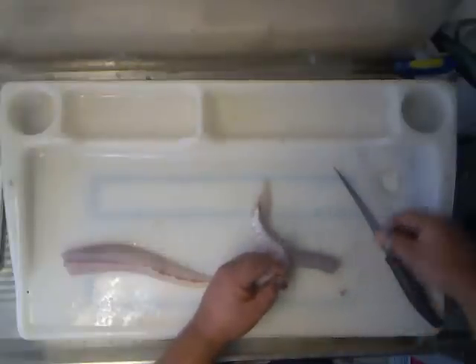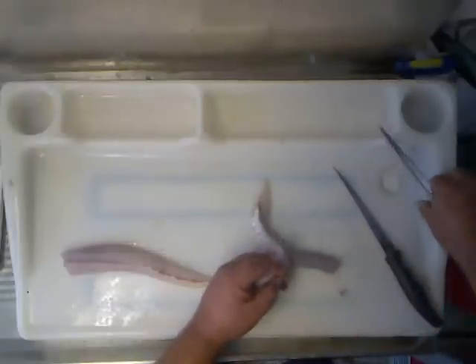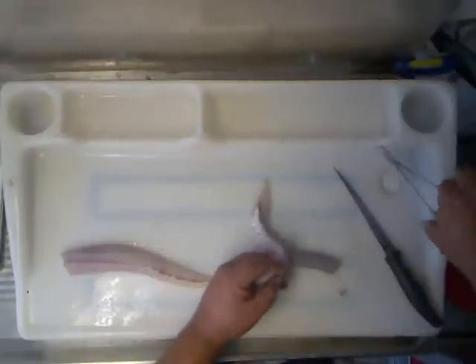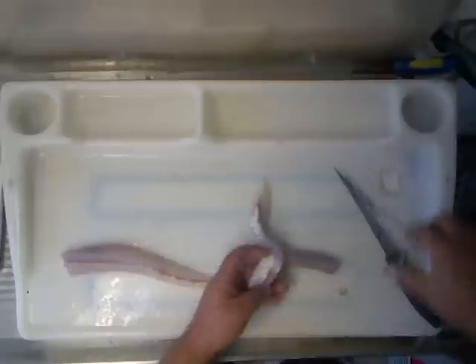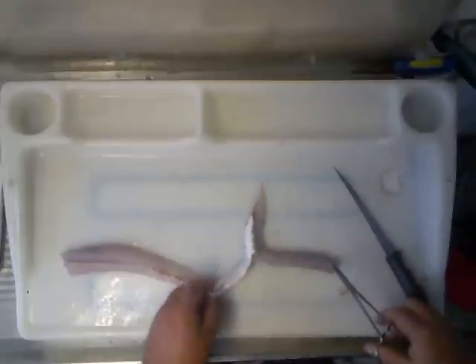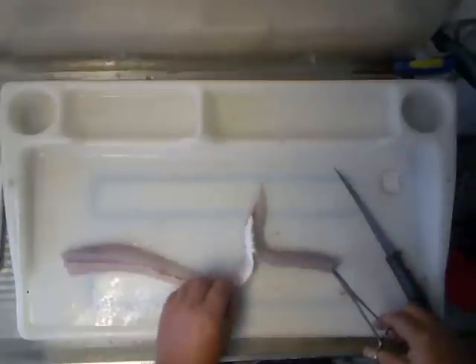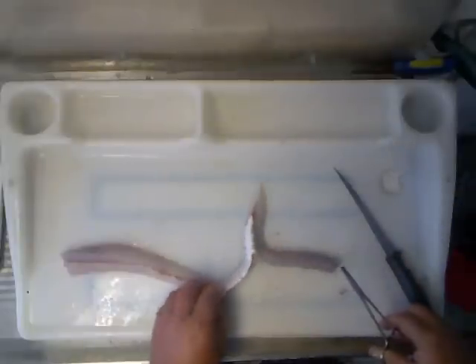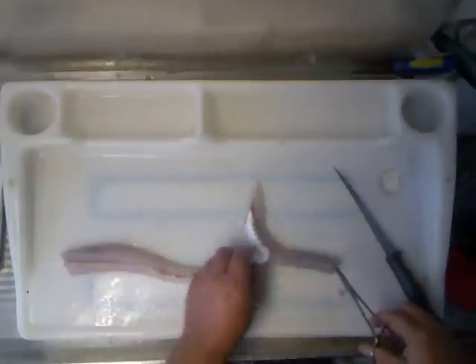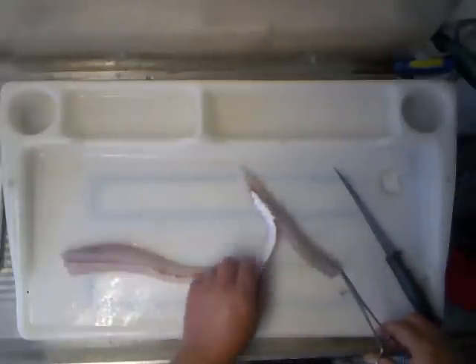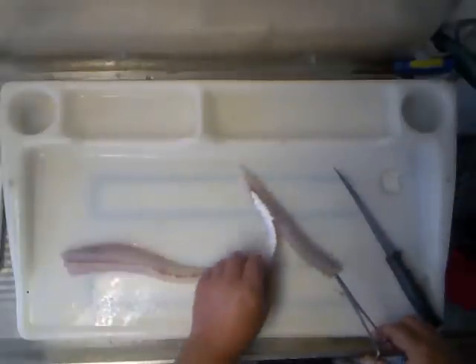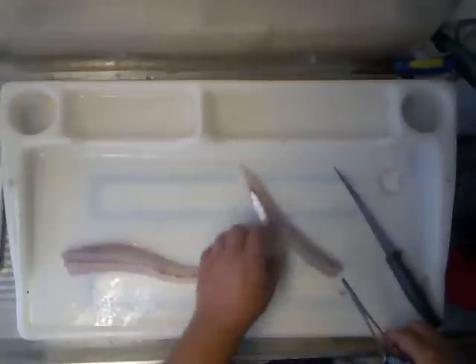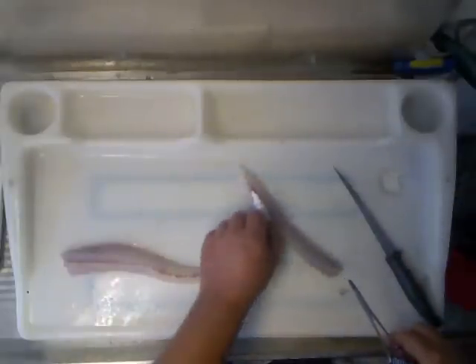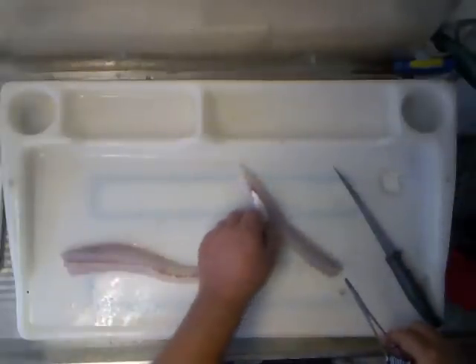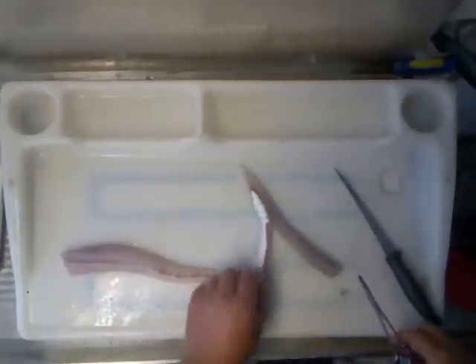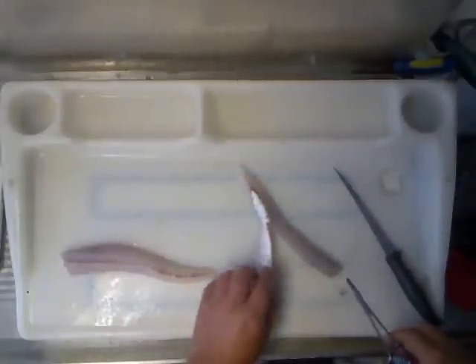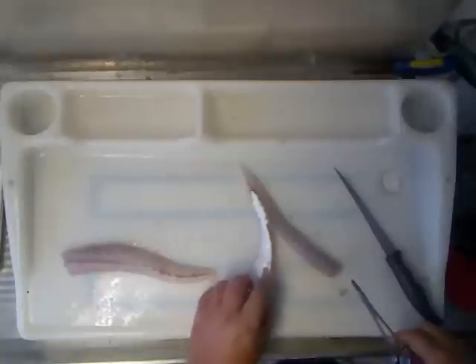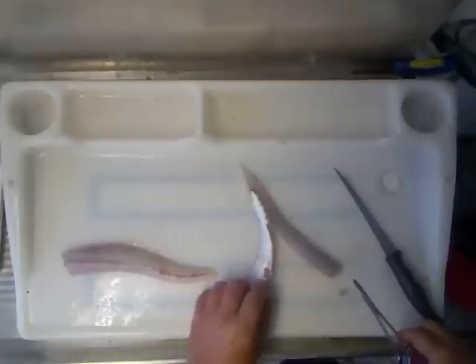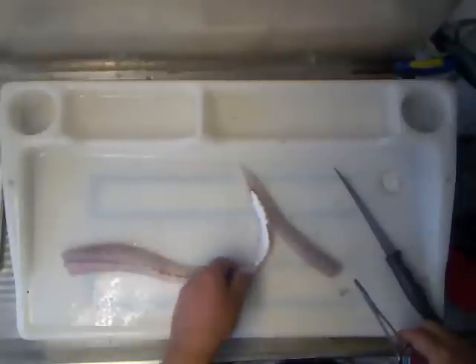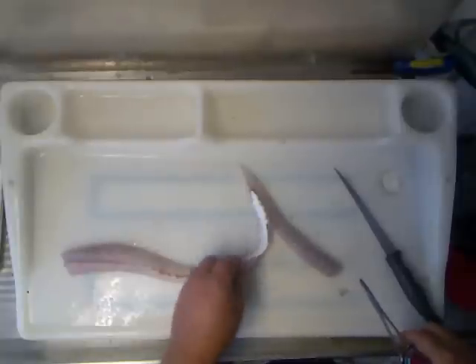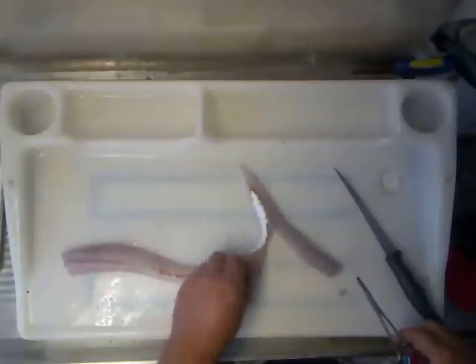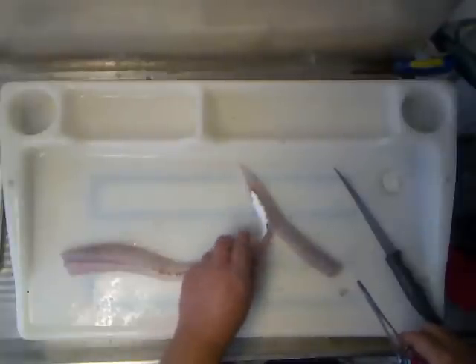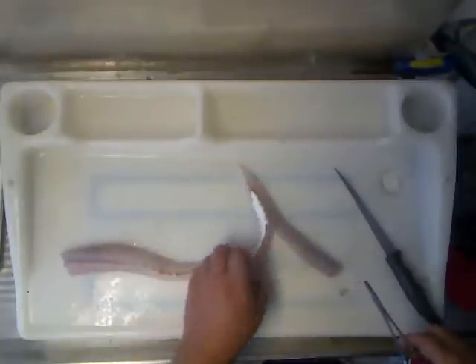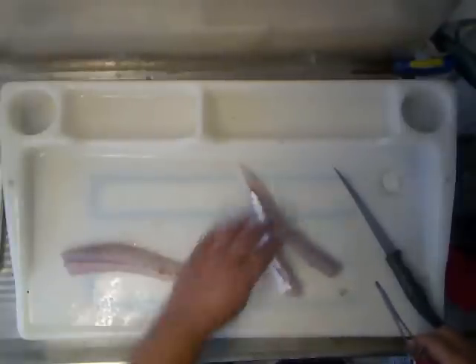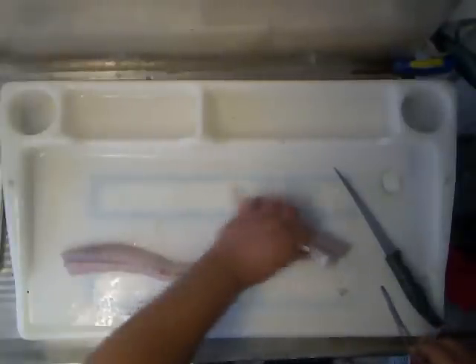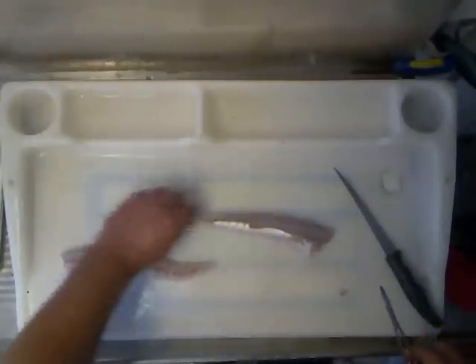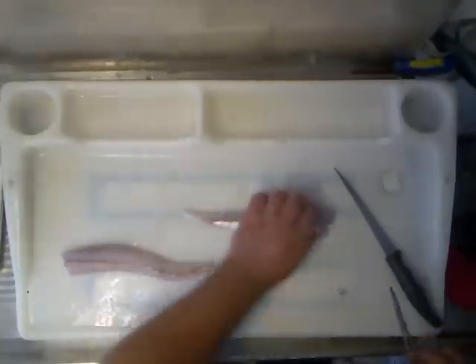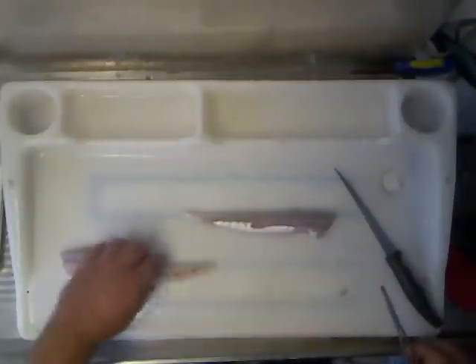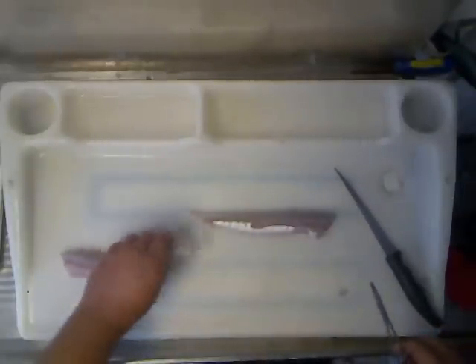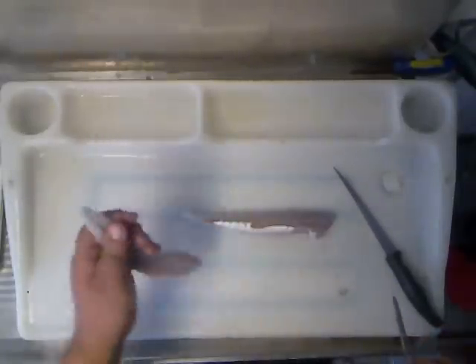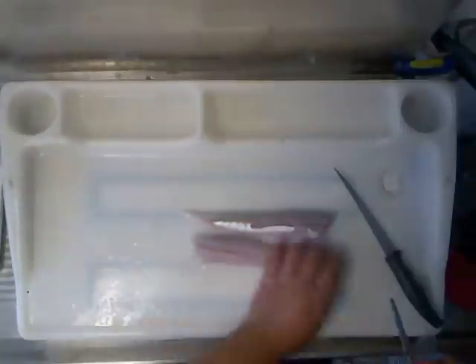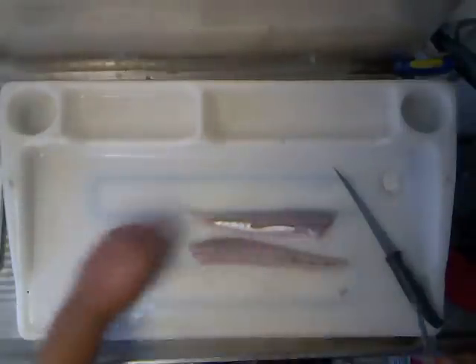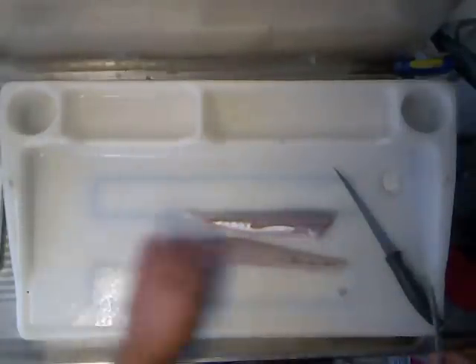If it's like me, I don't like to have any bones in my fish. Alright, that's all of them. Here you have it — two nice clean fillets.